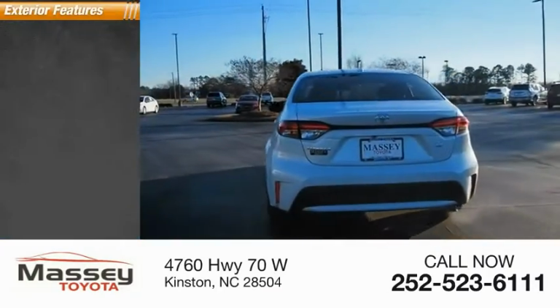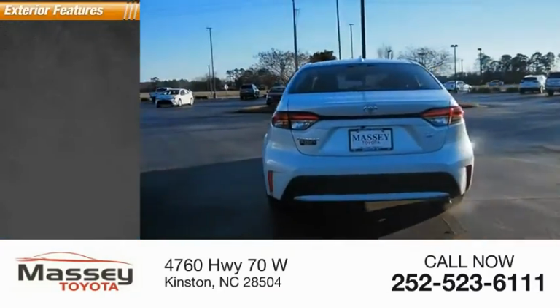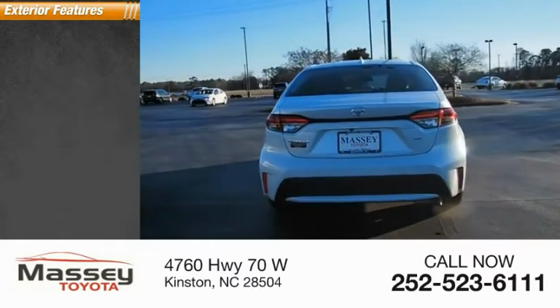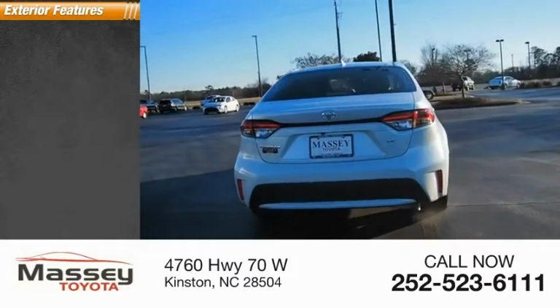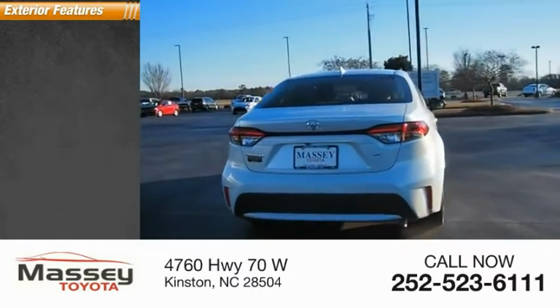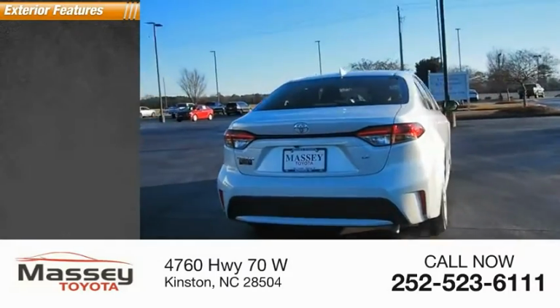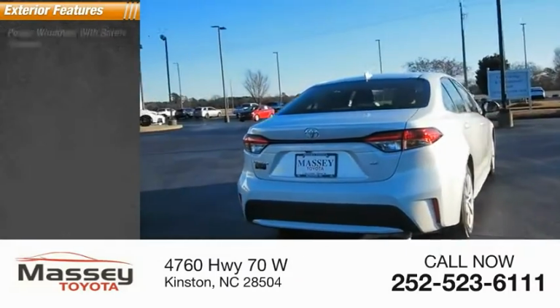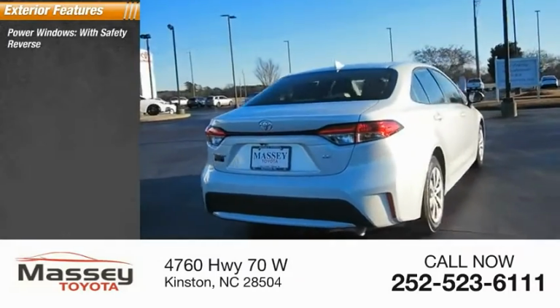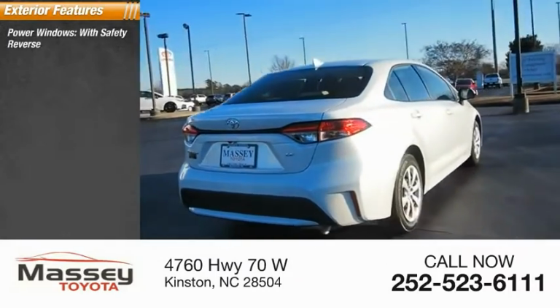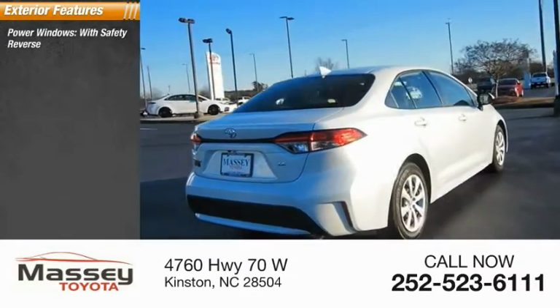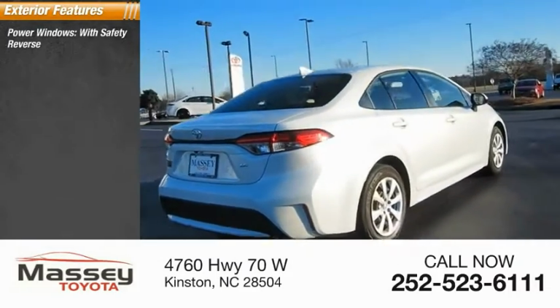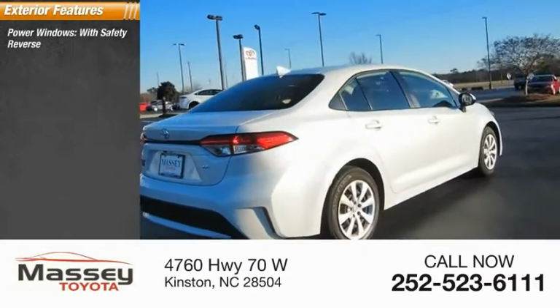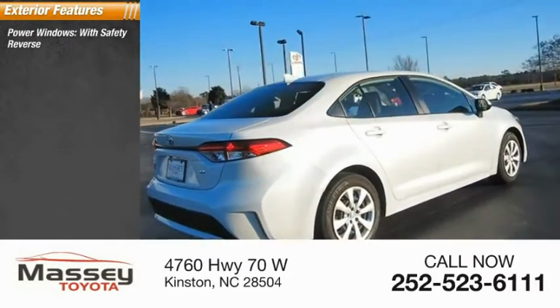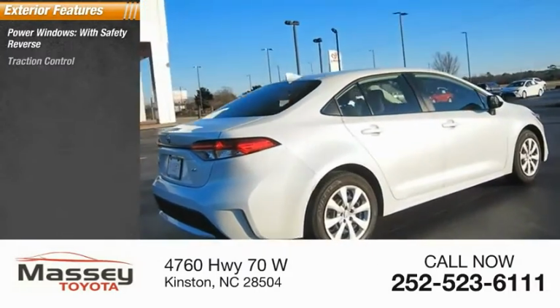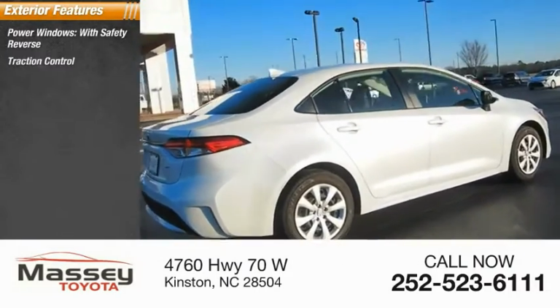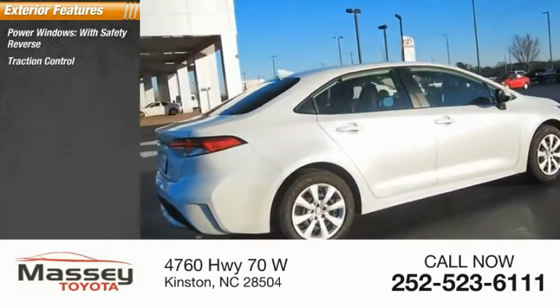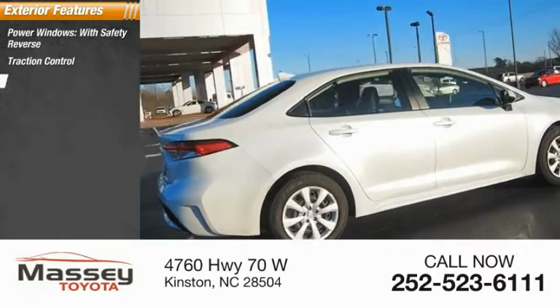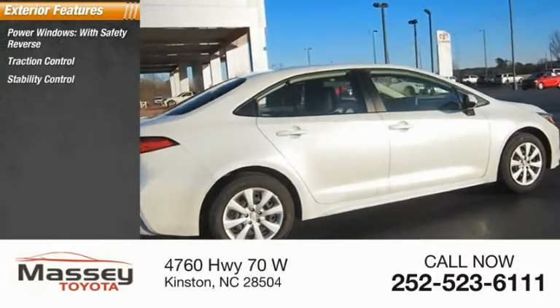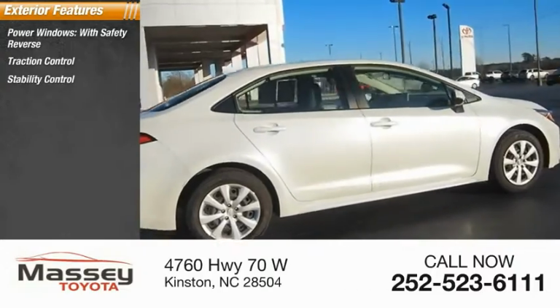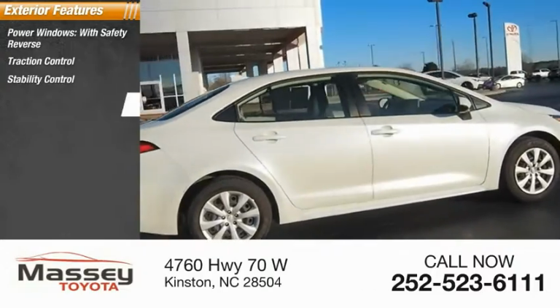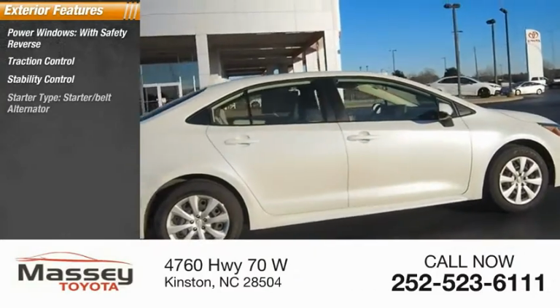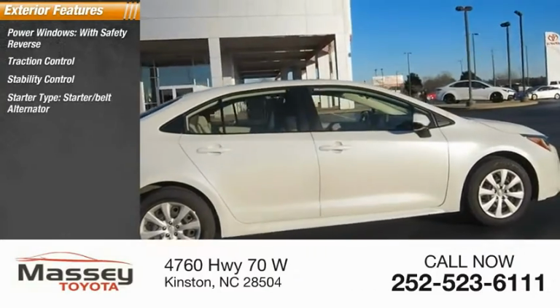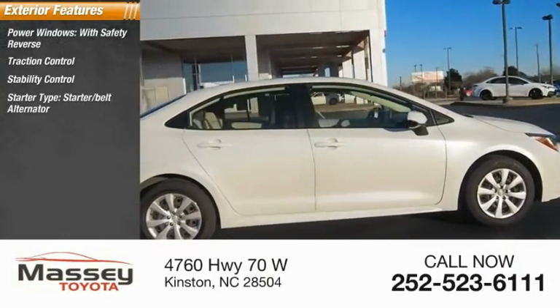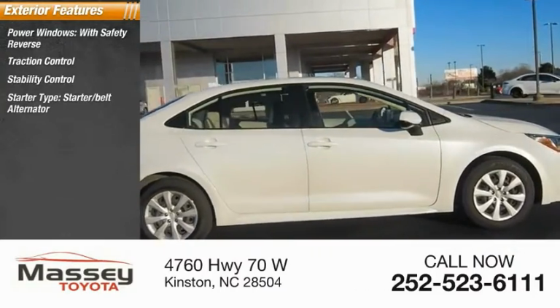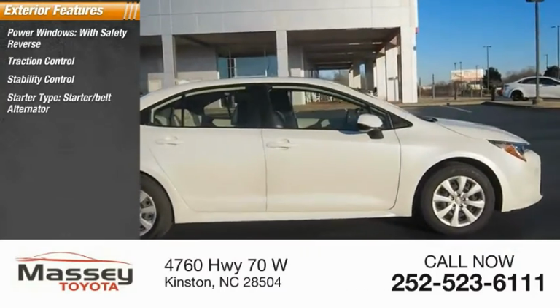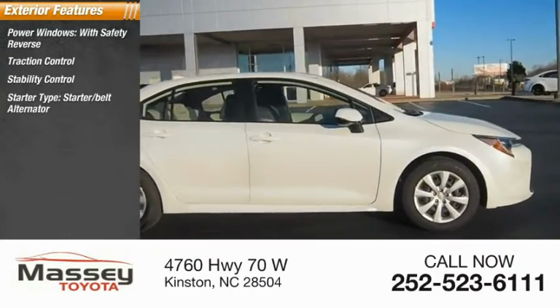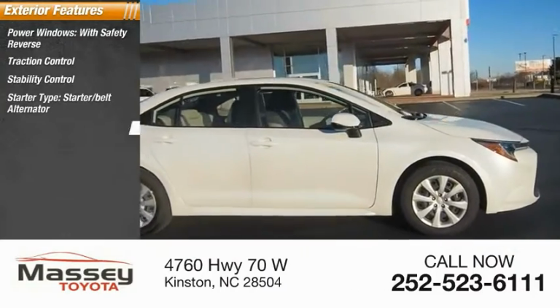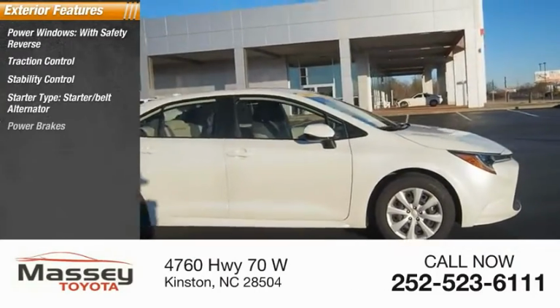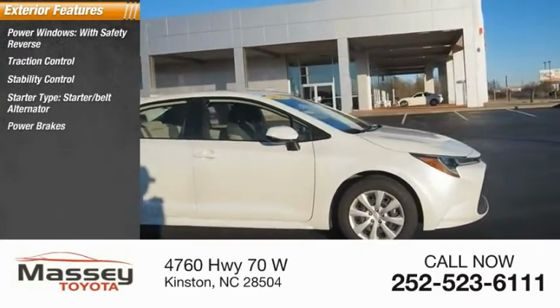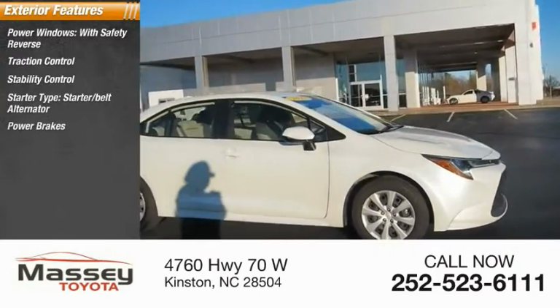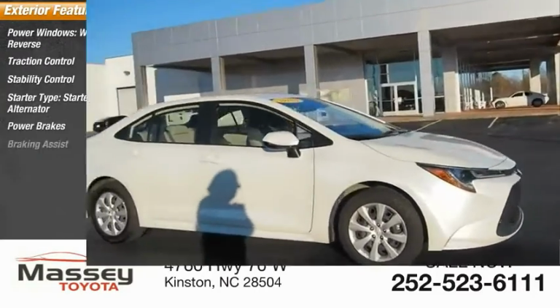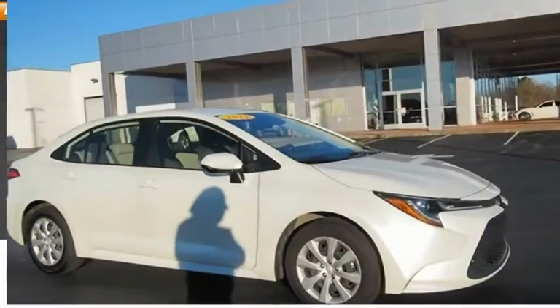Here are some of this vehicle's great options: power windows with safety reverse, traction control, stability control, starter type, starter belt alternator, power brakes, and braking assist.